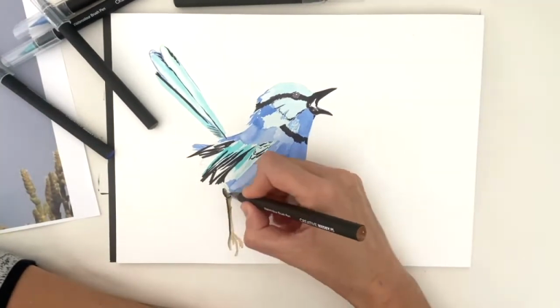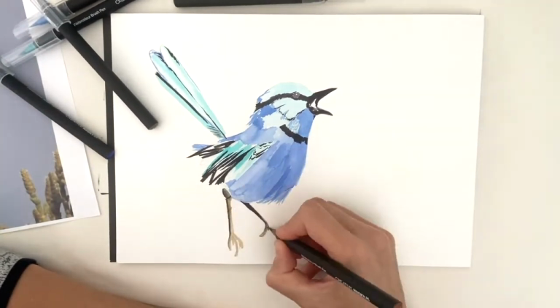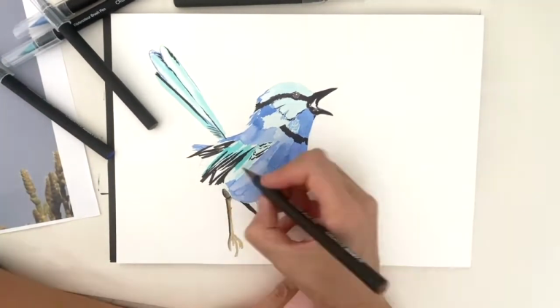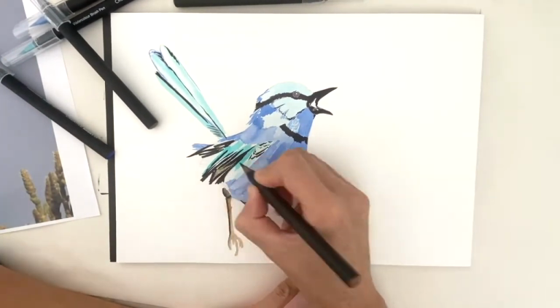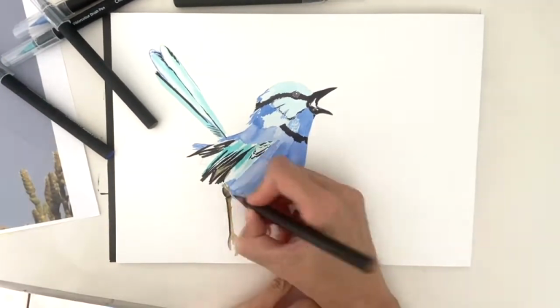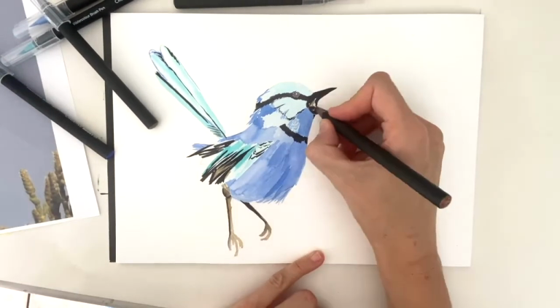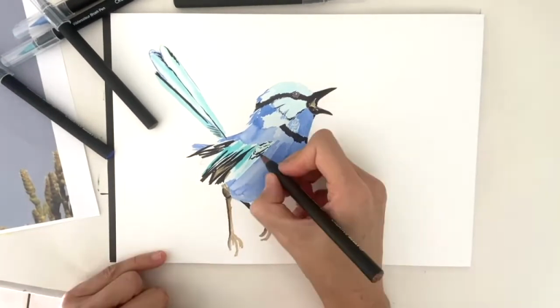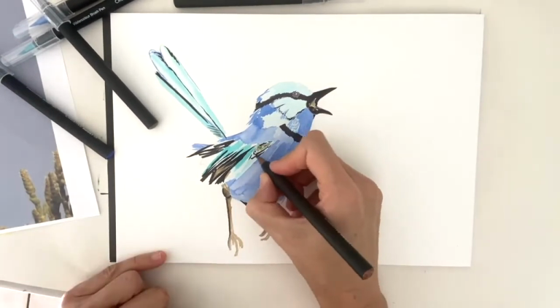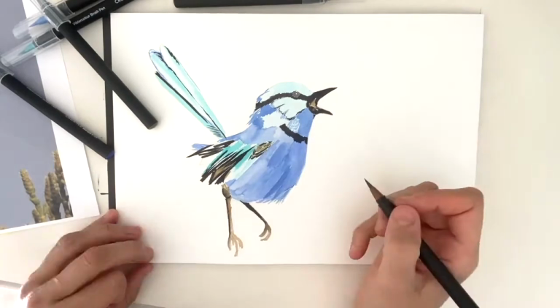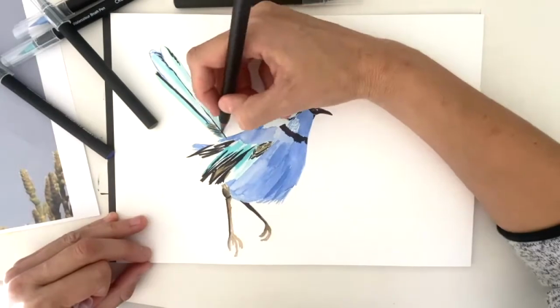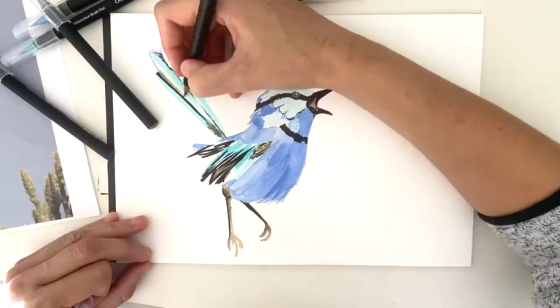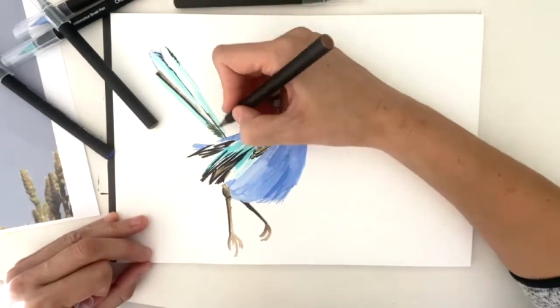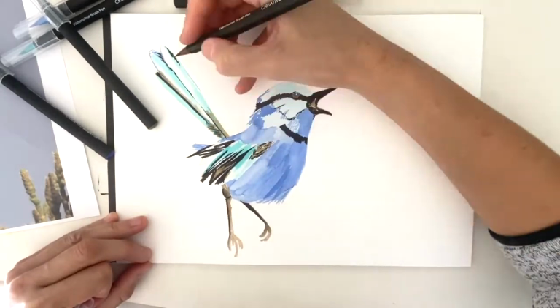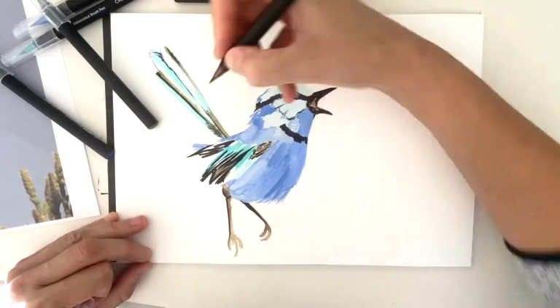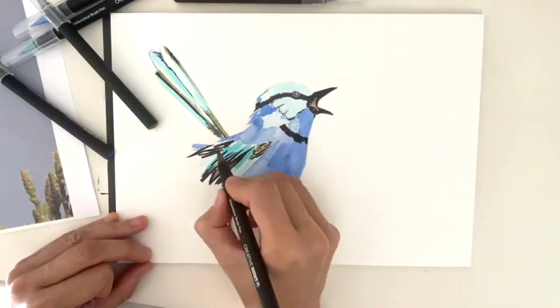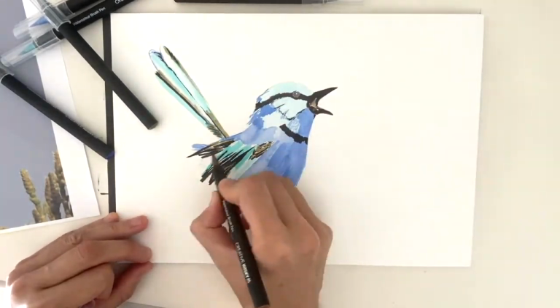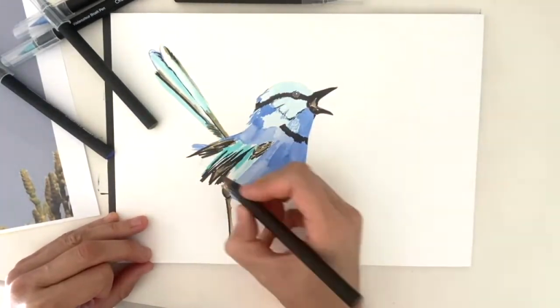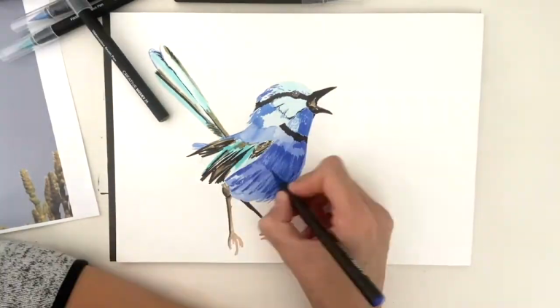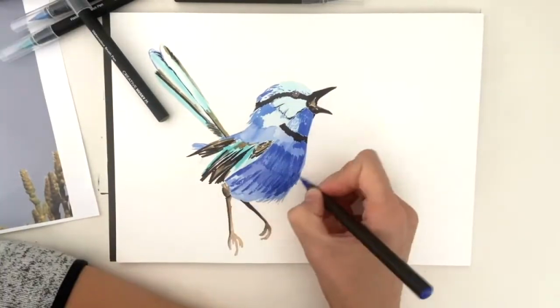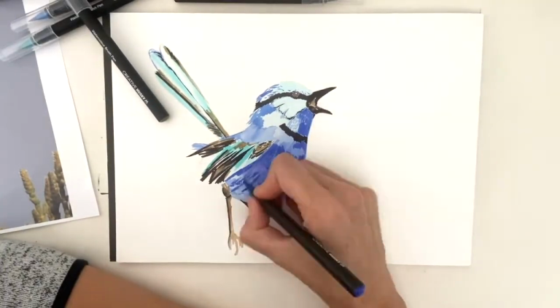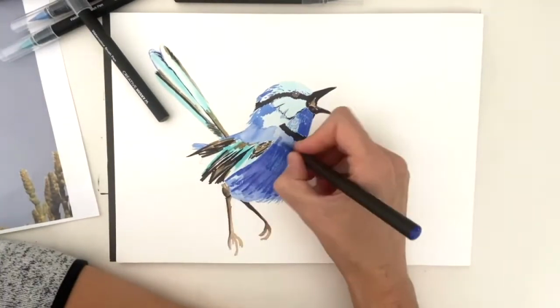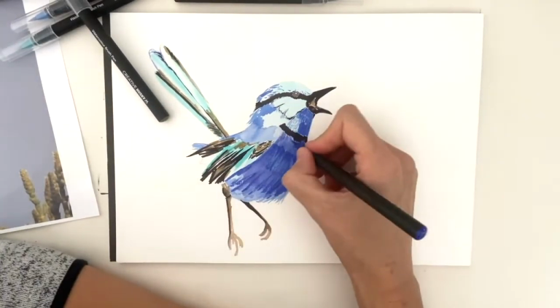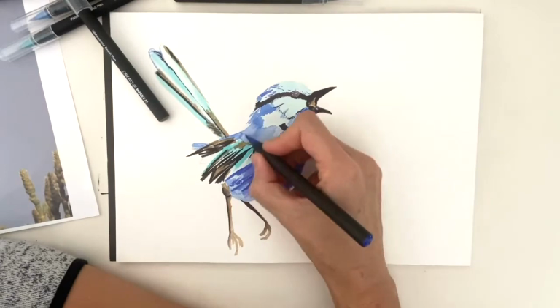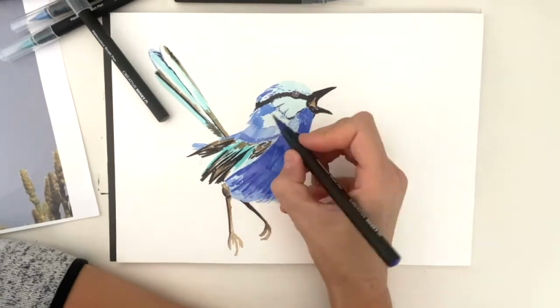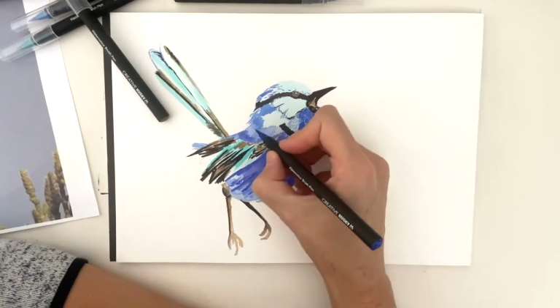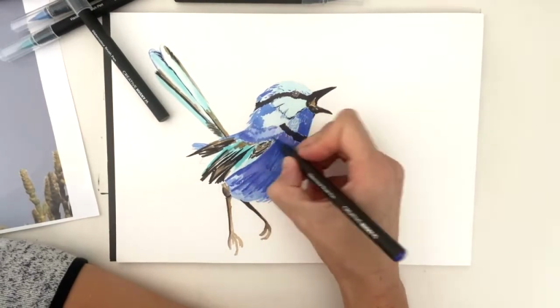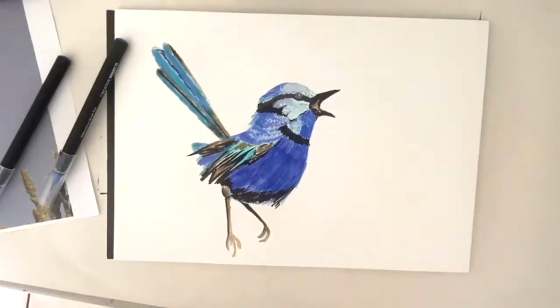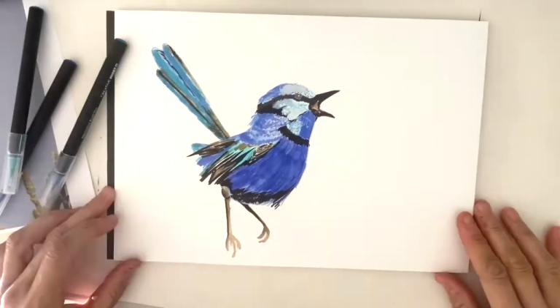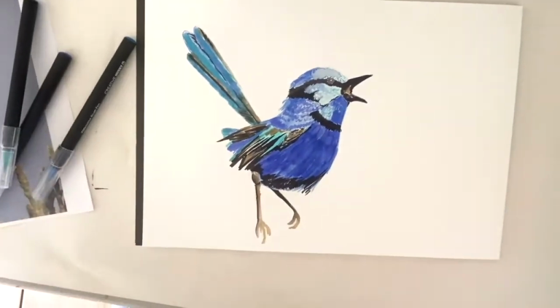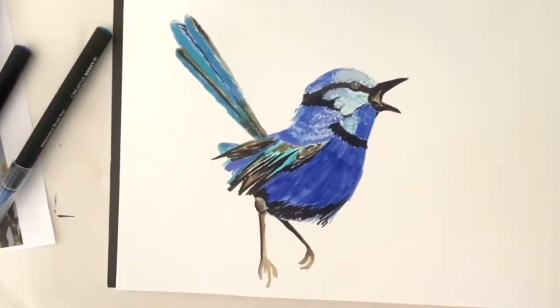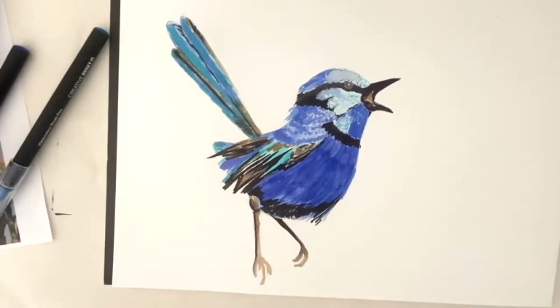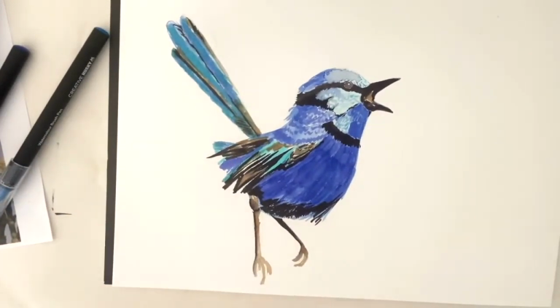And so they're brilliant for the areas around the mouth, for creating light and shade, feet and legs, and also importantly for creating that feathered effect. I like to use them towards the end of my pictures to finish them off and add that beautiful final detail.